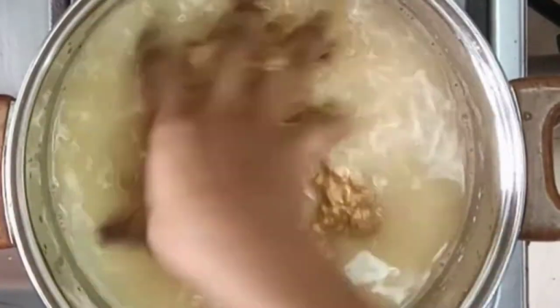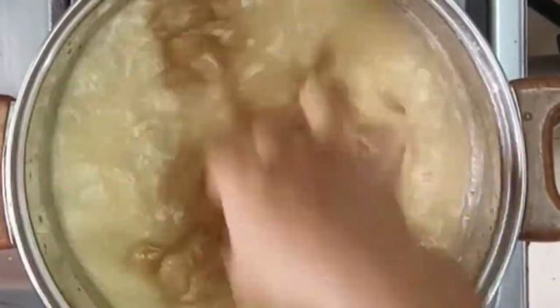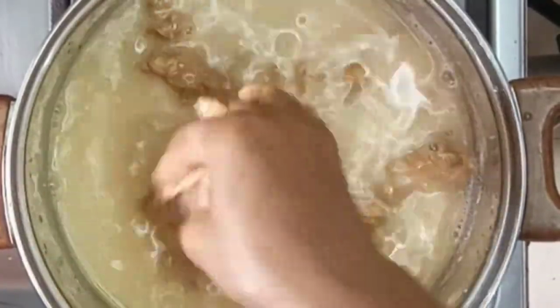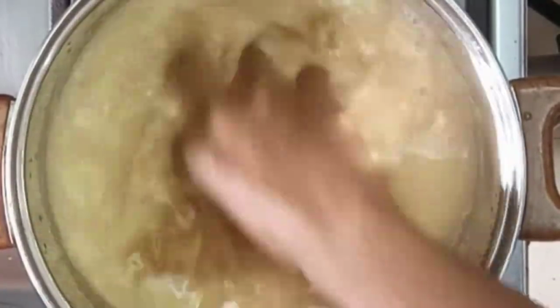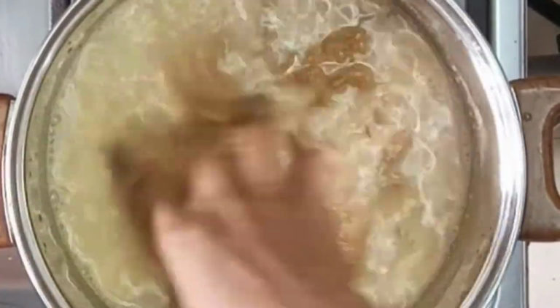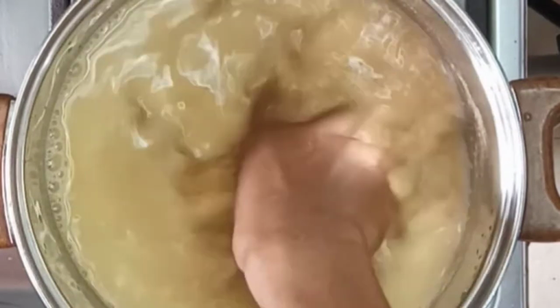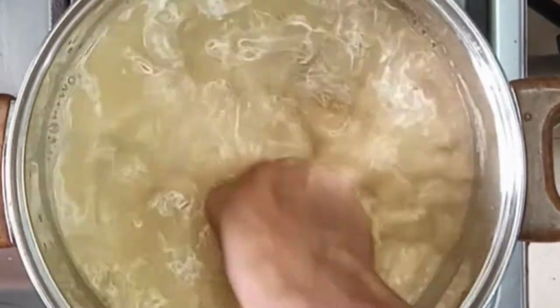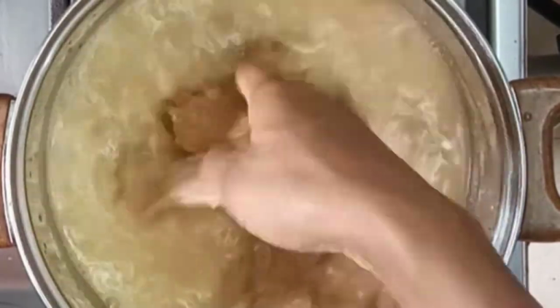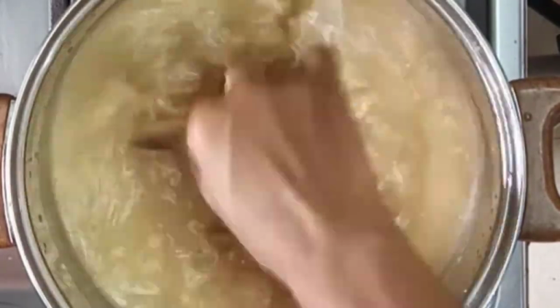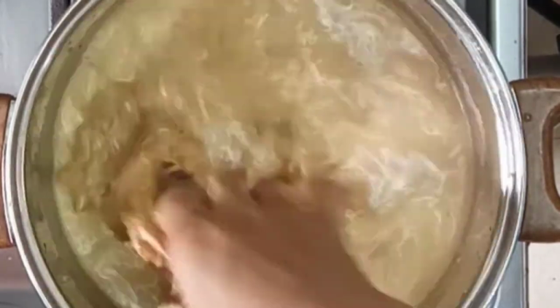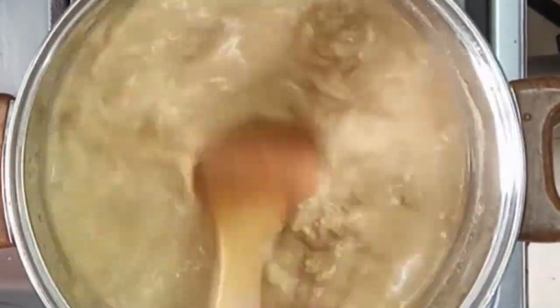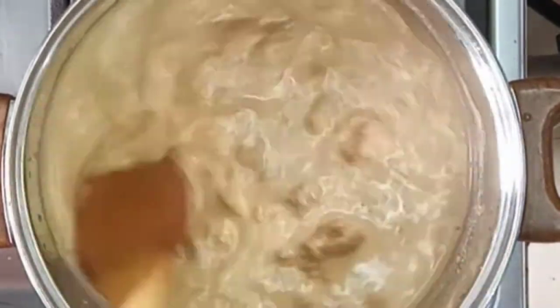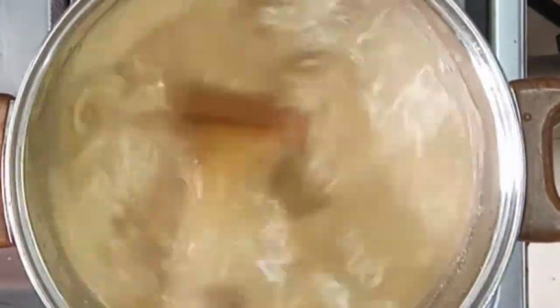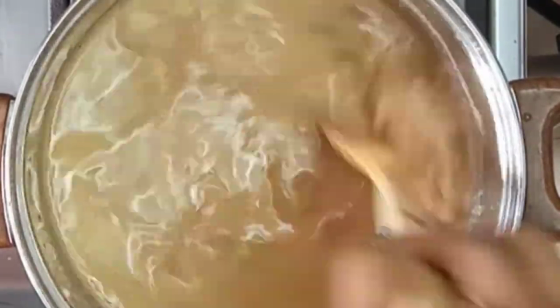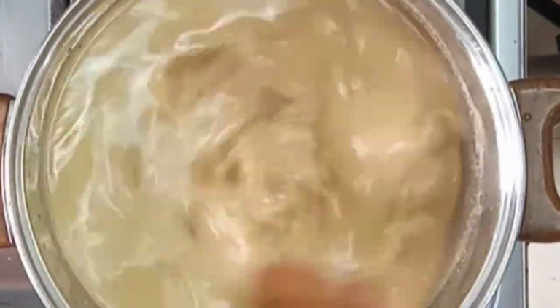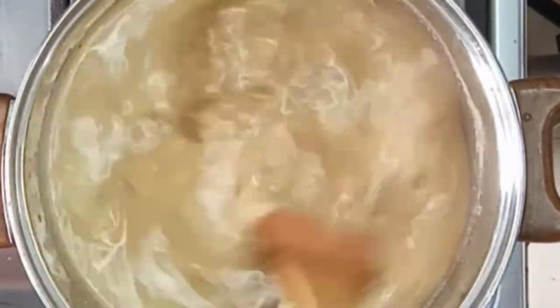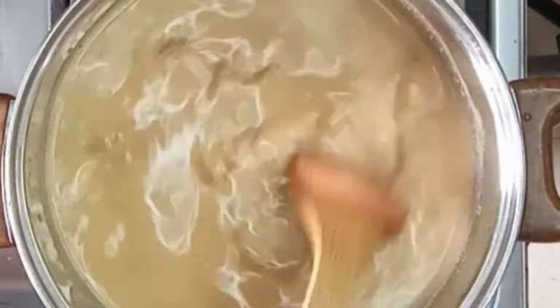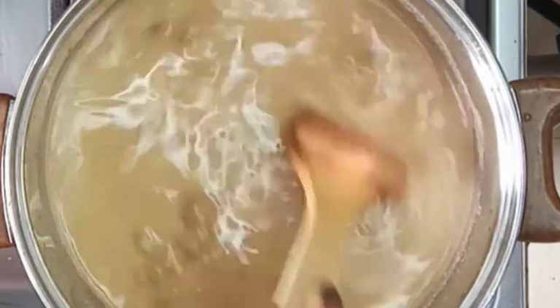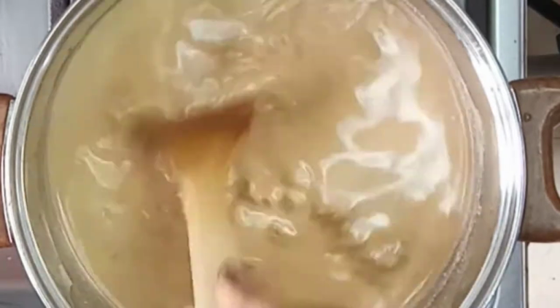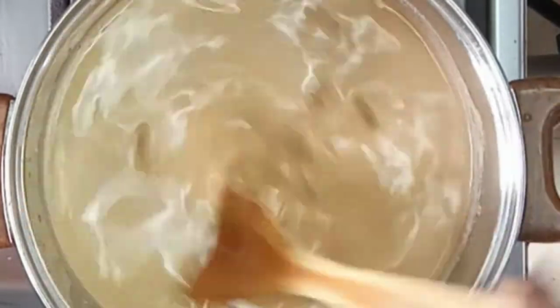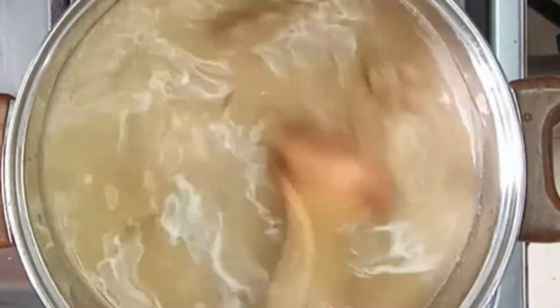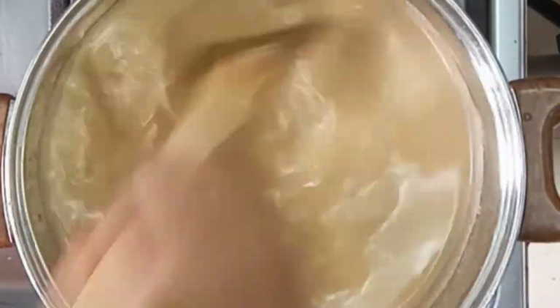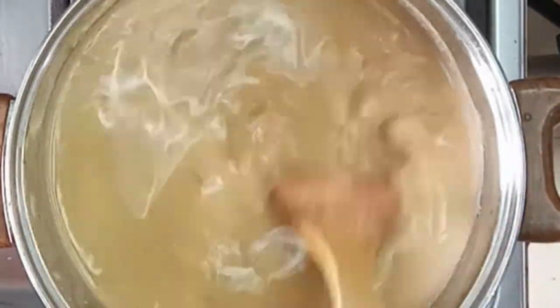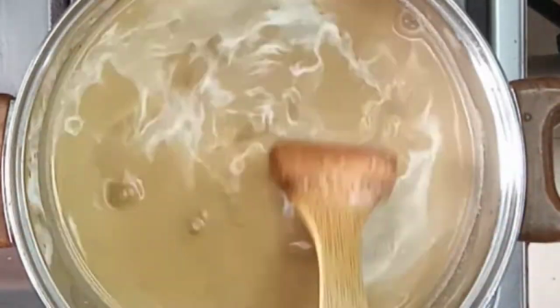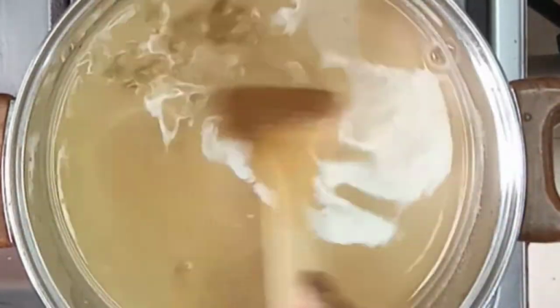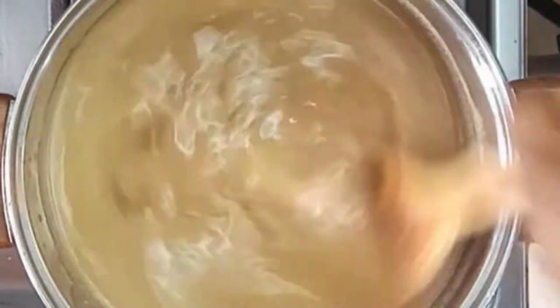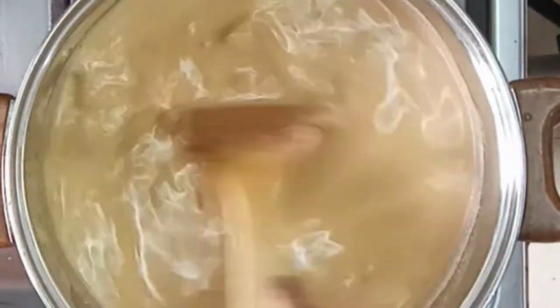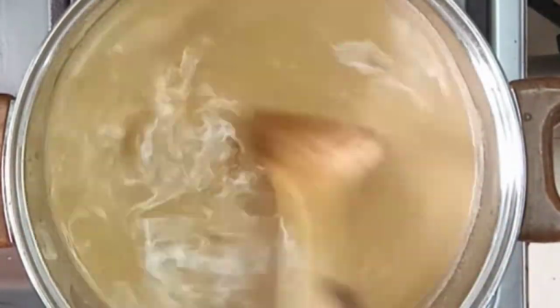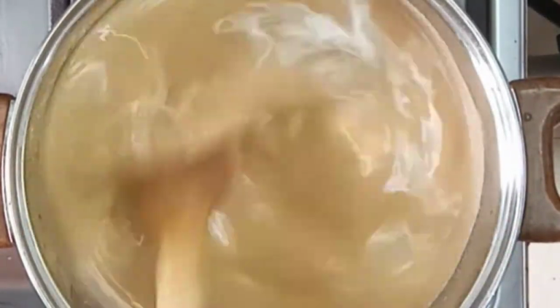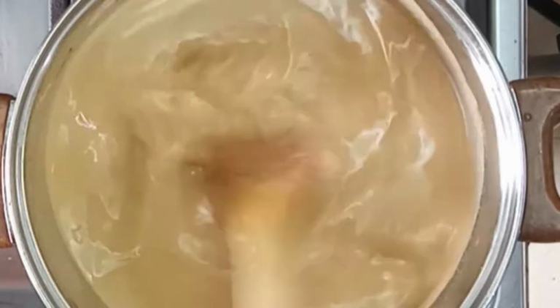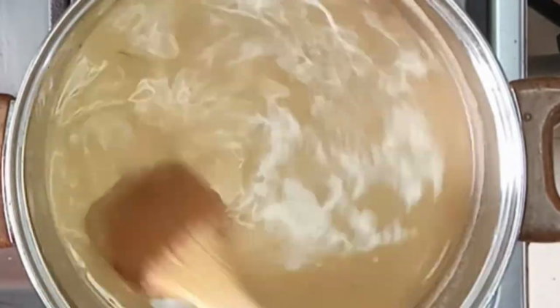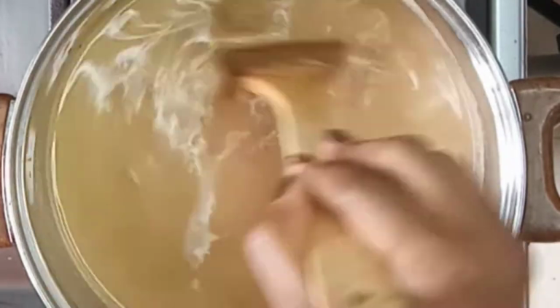Meanwhile, I'm mixing my granite paste or peanut butter with some water. I'll be cooking it separately for now, stirring on medium heat until the granite paste and water are properly combined.